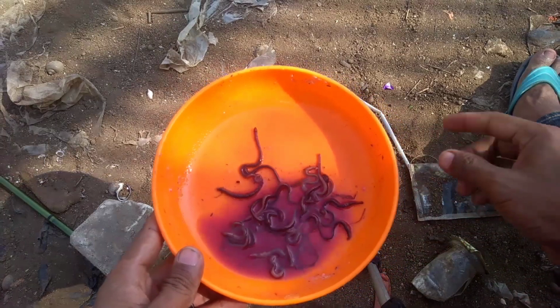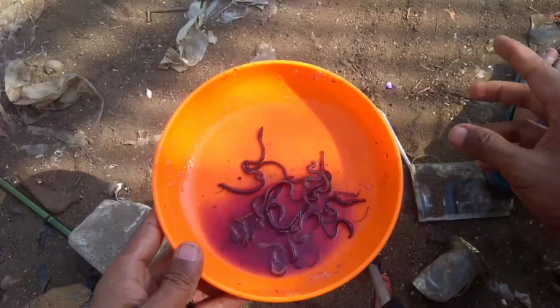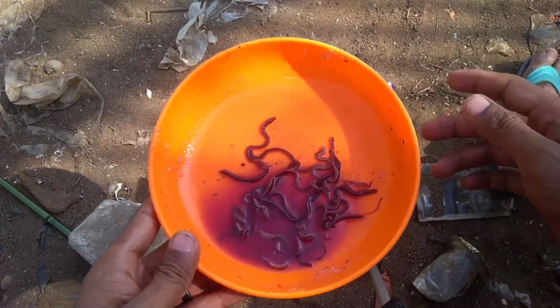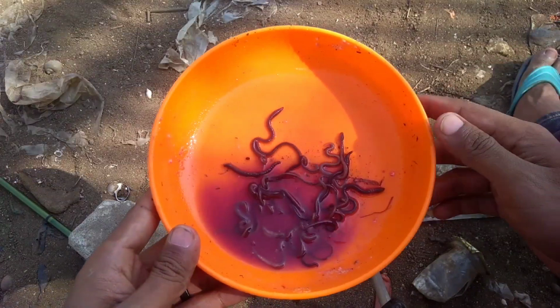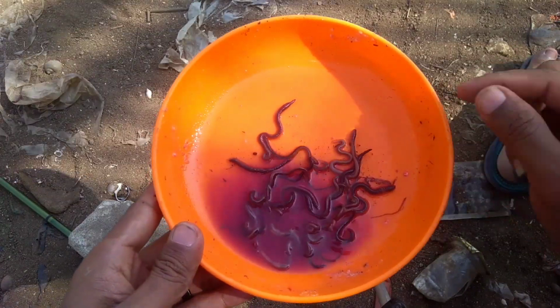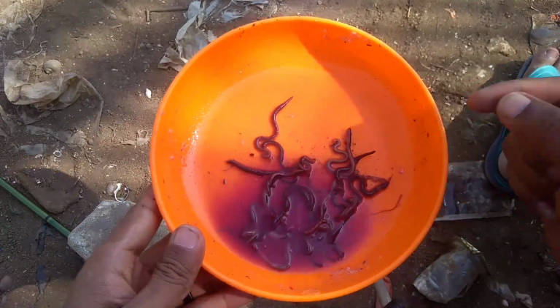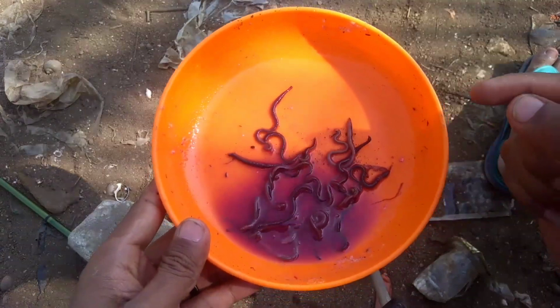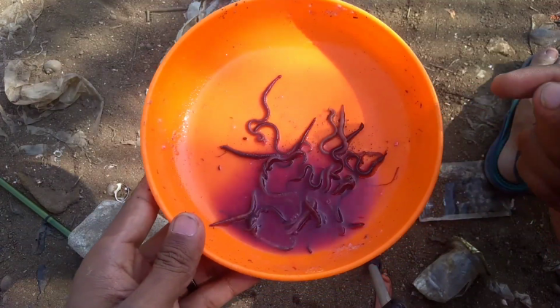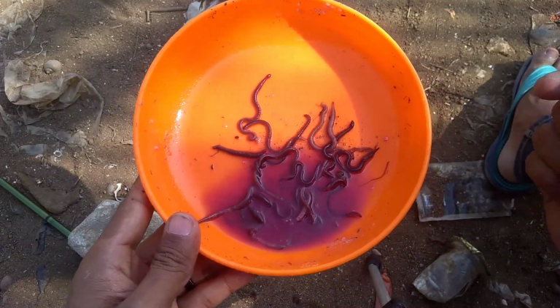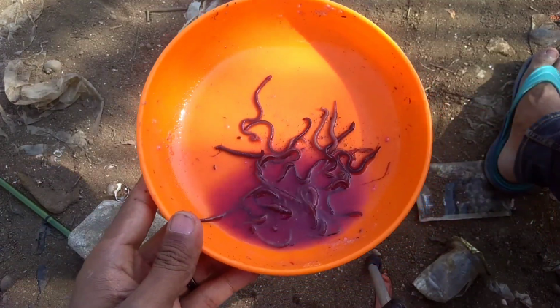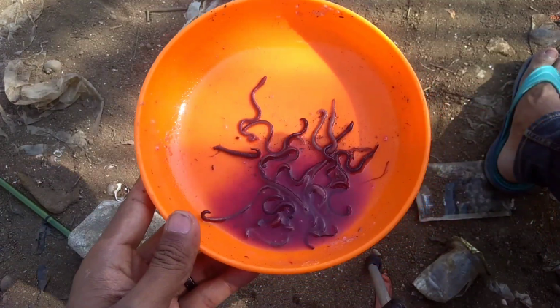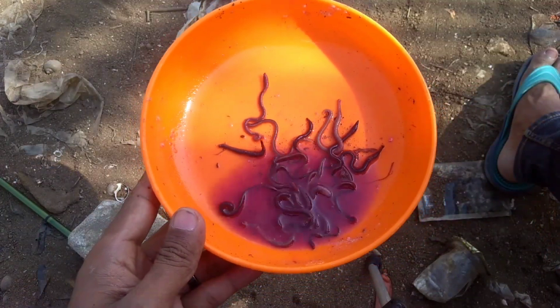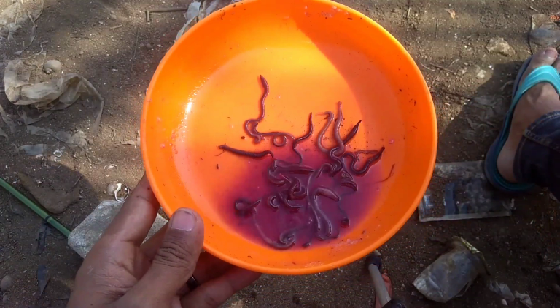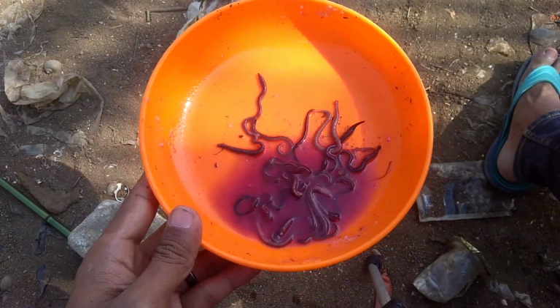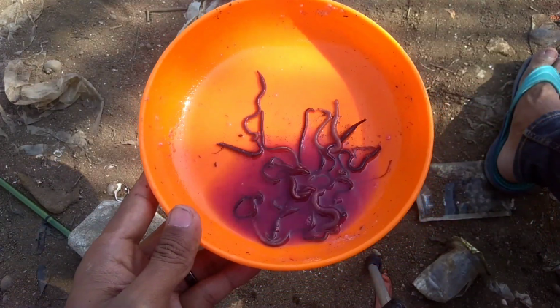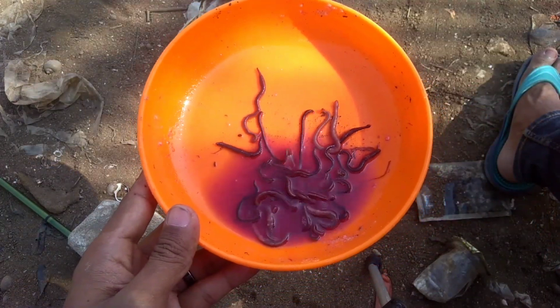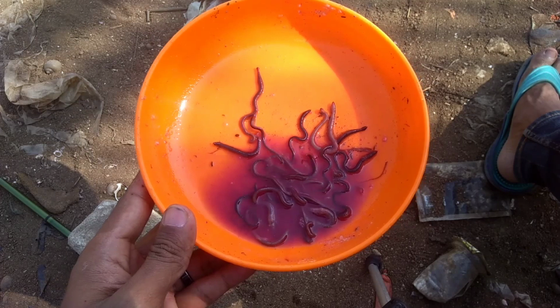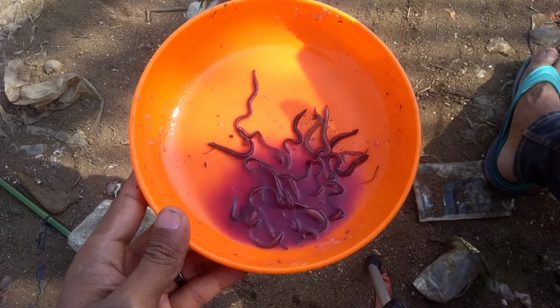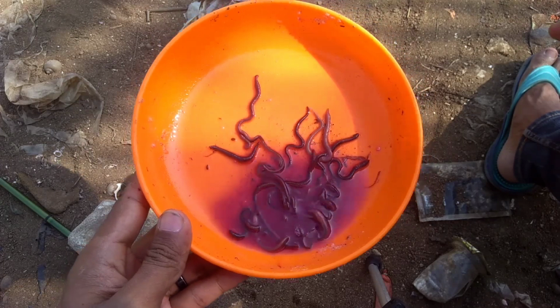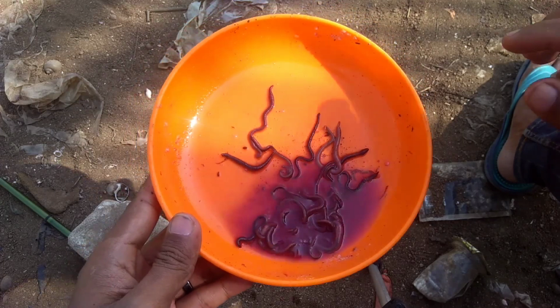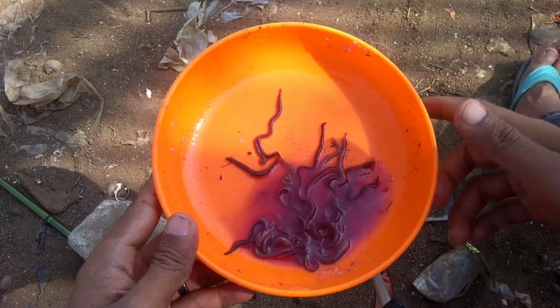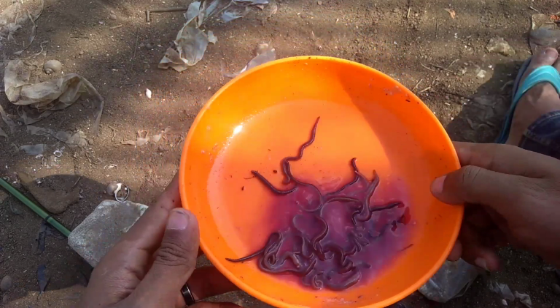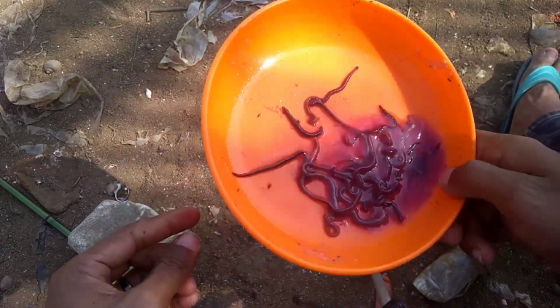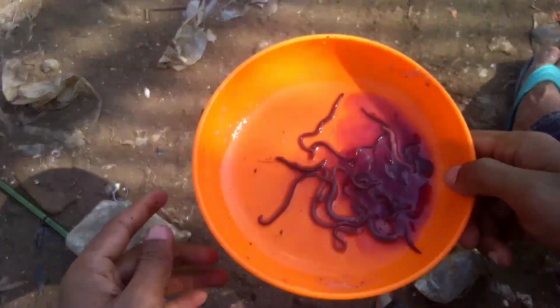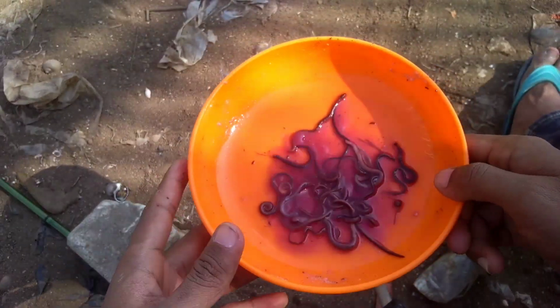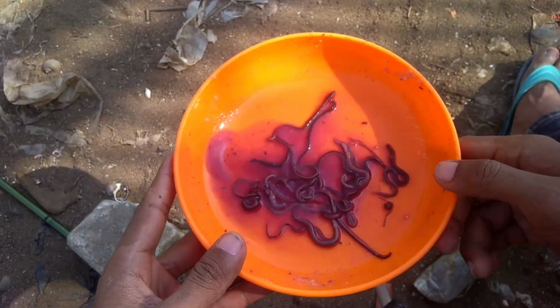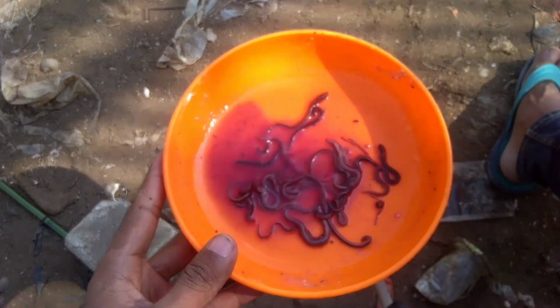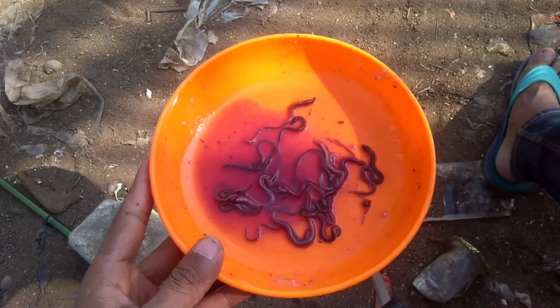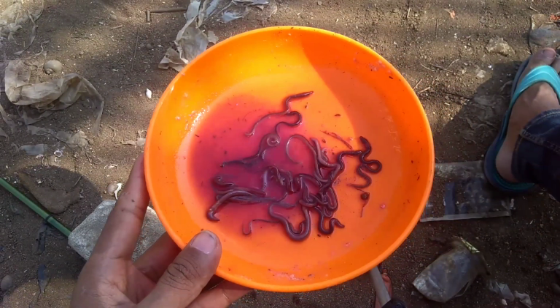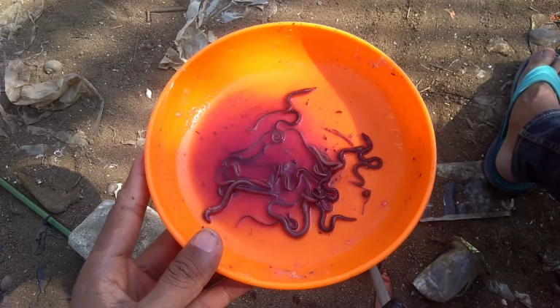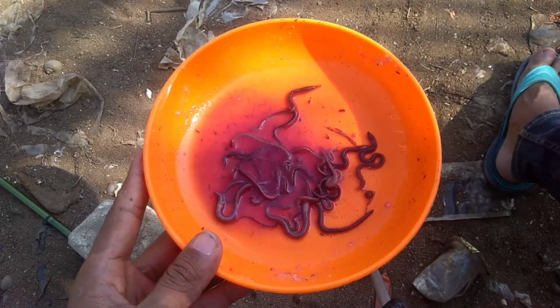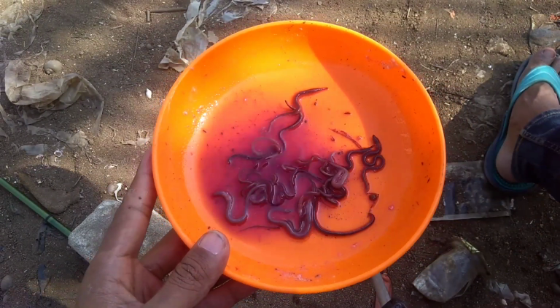Nah kalau udah seperti ini bro, coba kita sekarang tes ya, kita taruh di kail pancing kita.